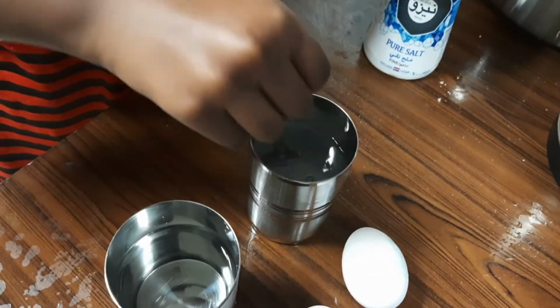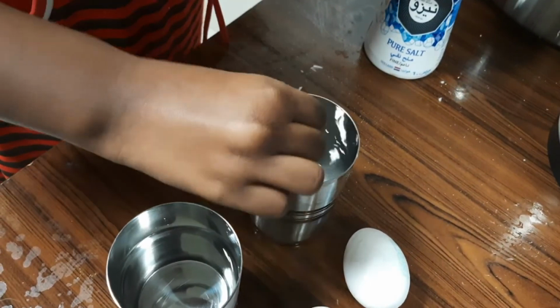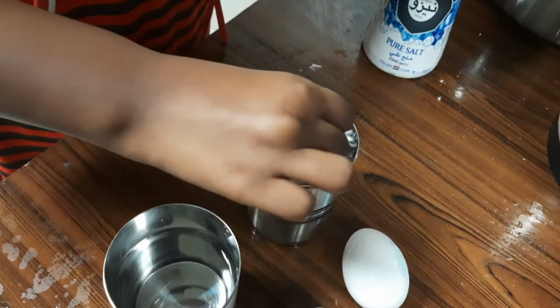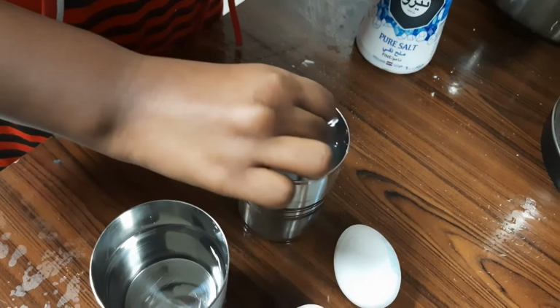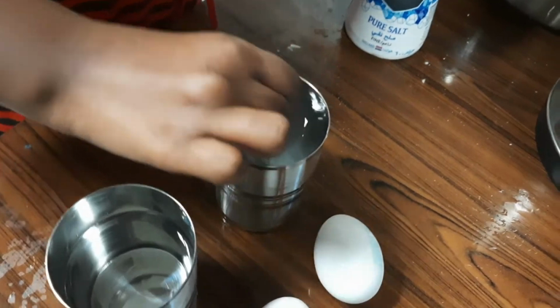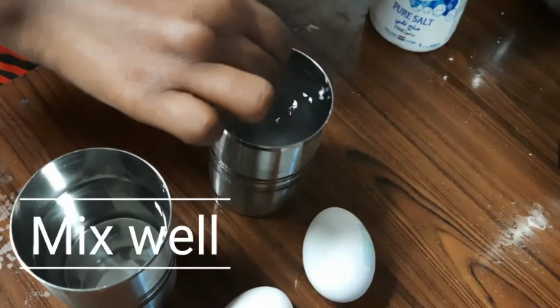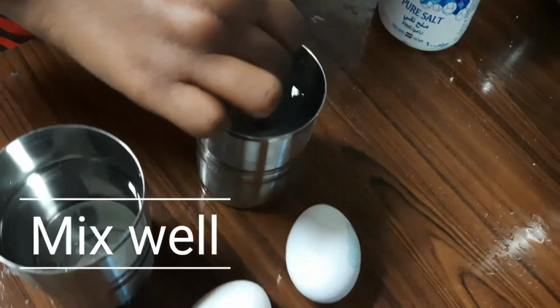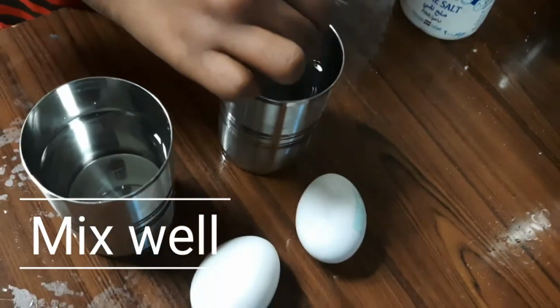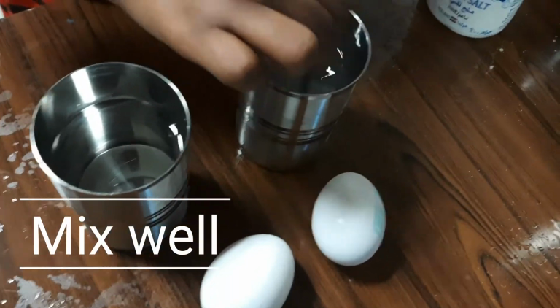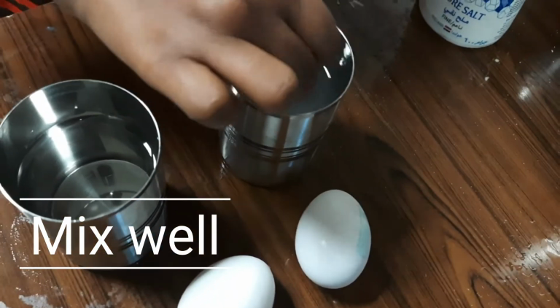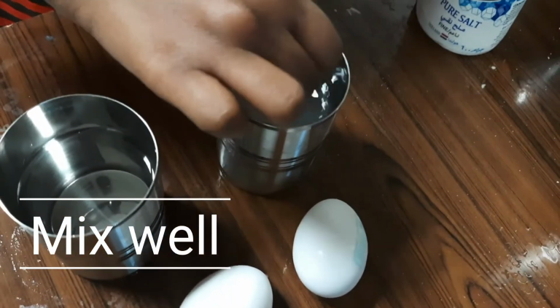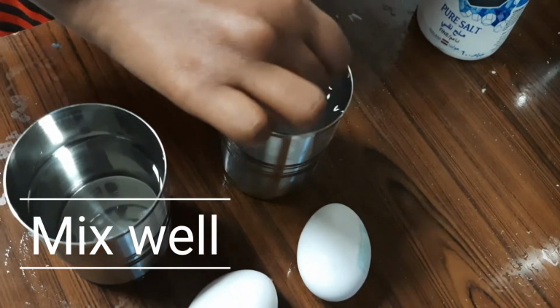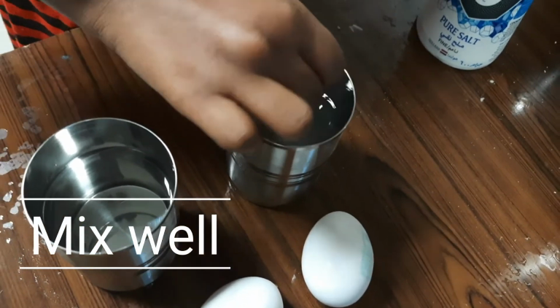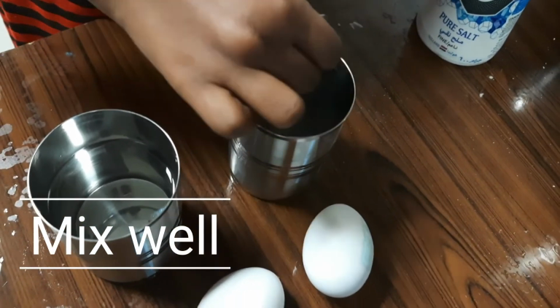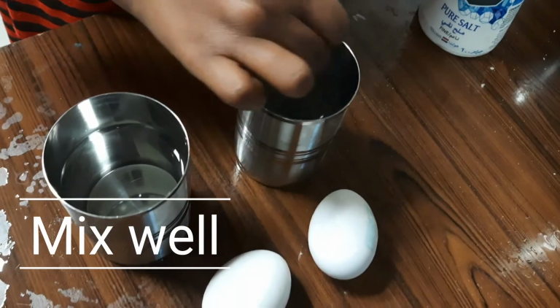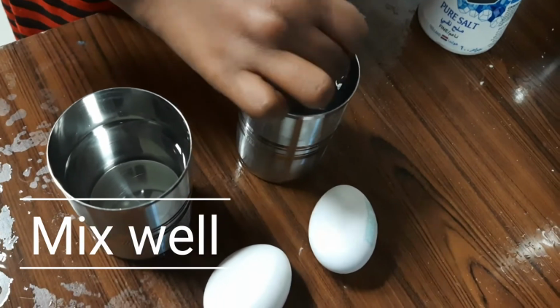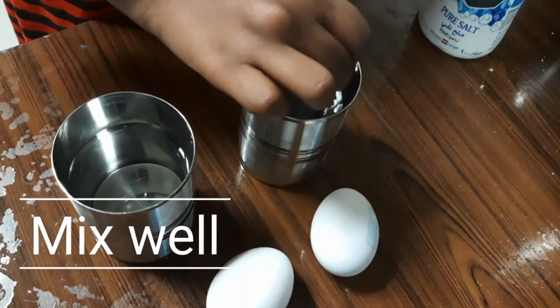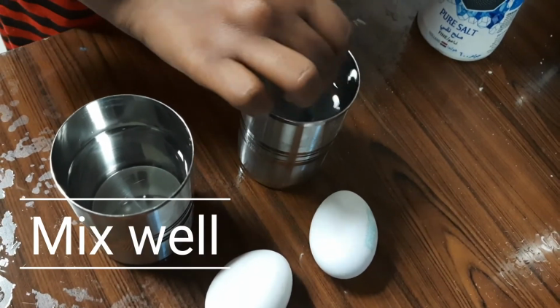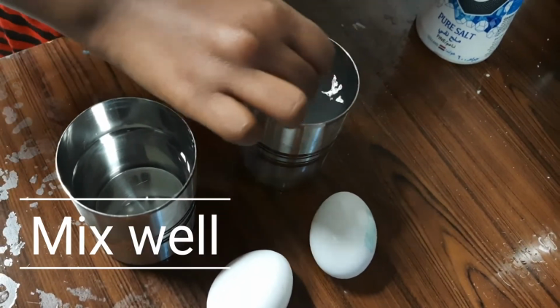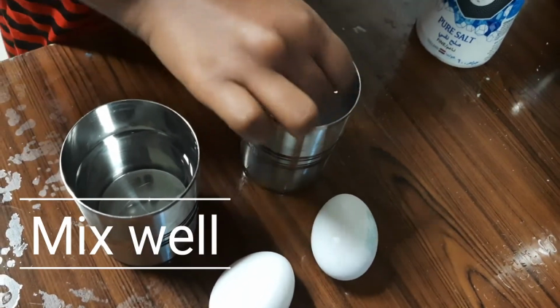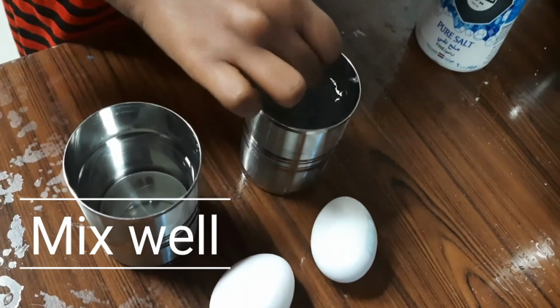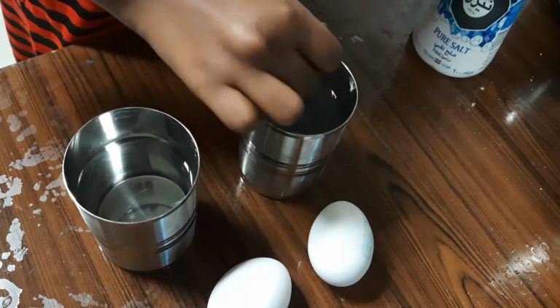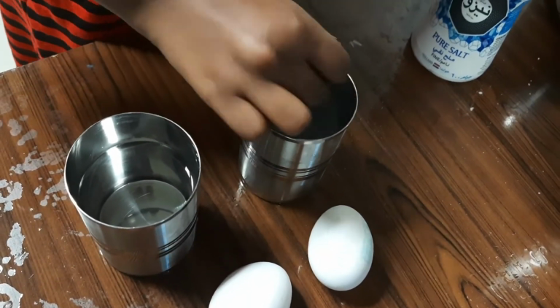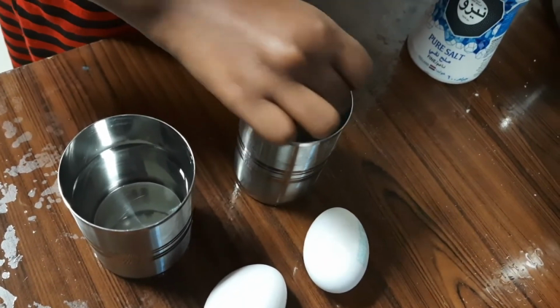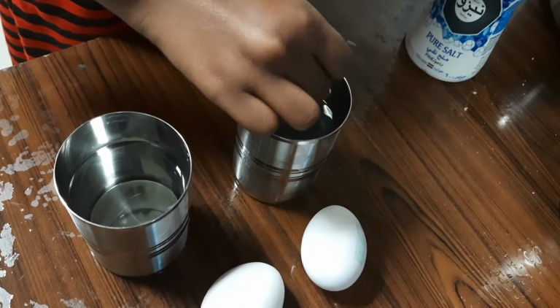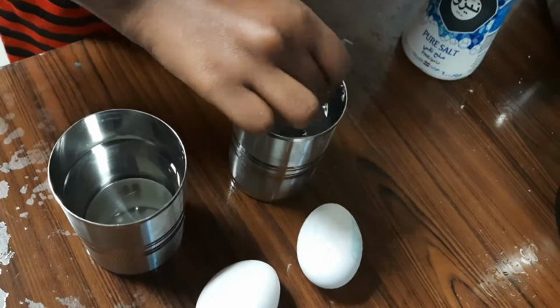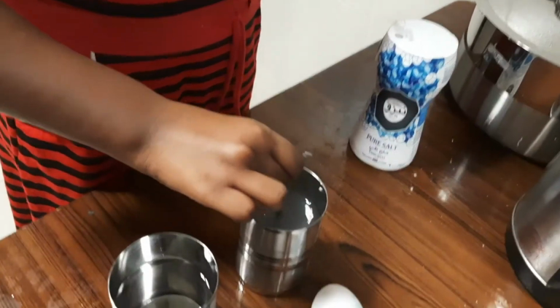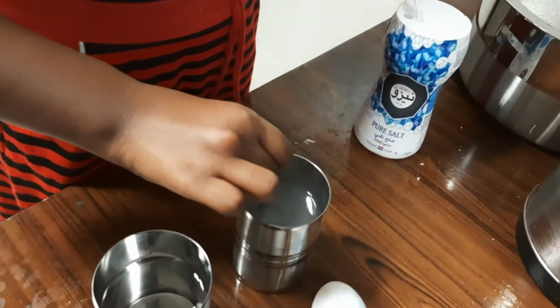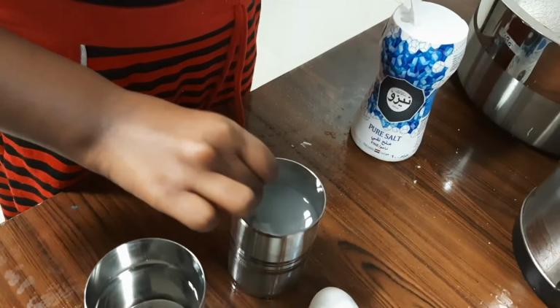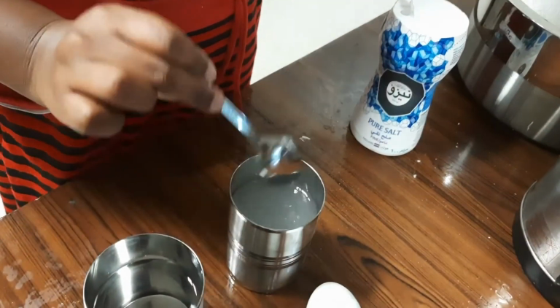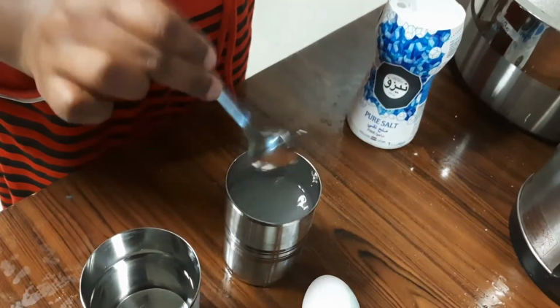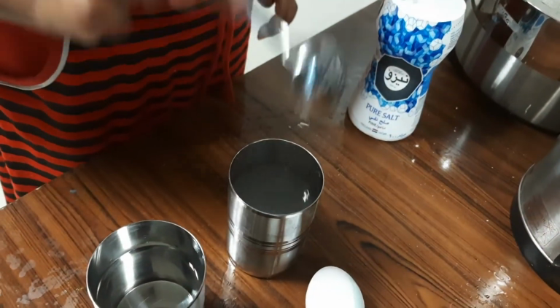So now we will mix. We will mix. We will wait for a few minutes.